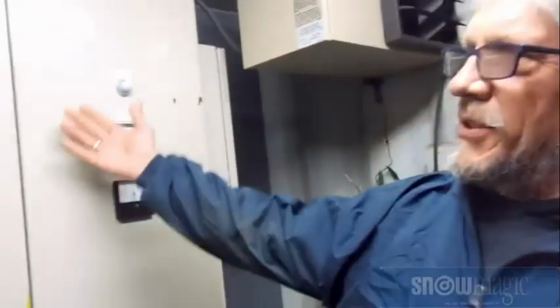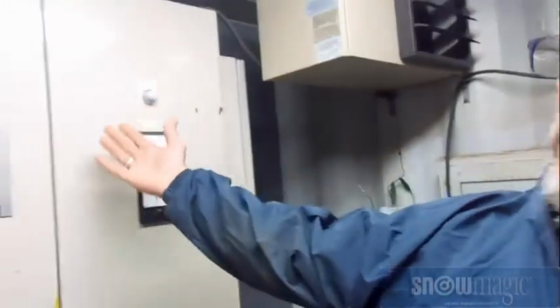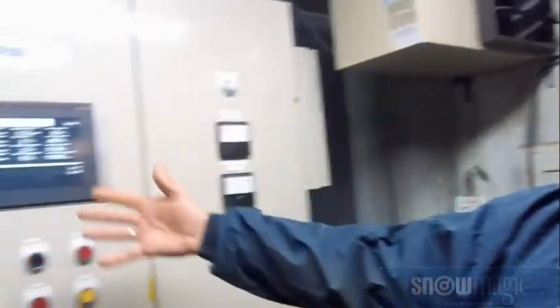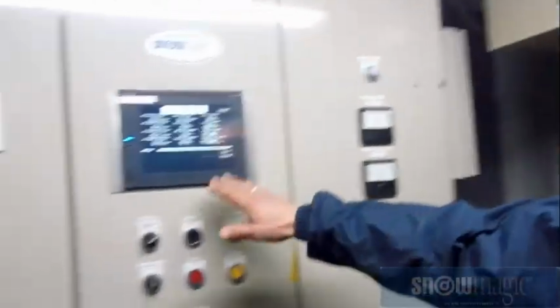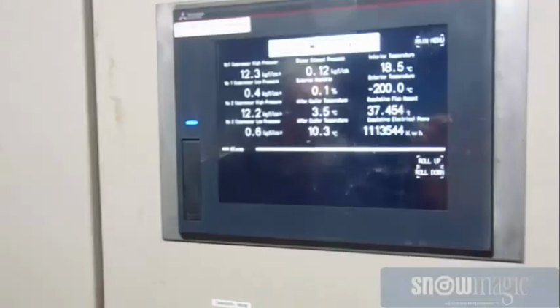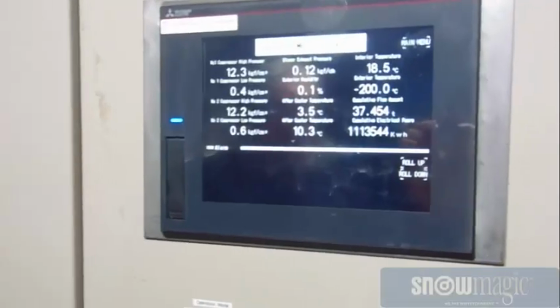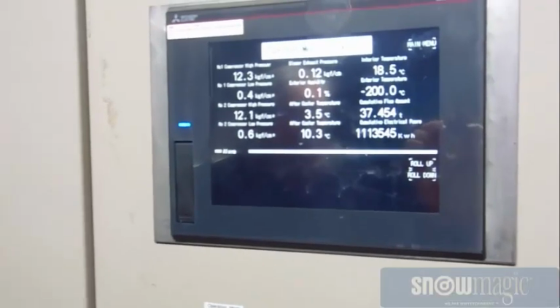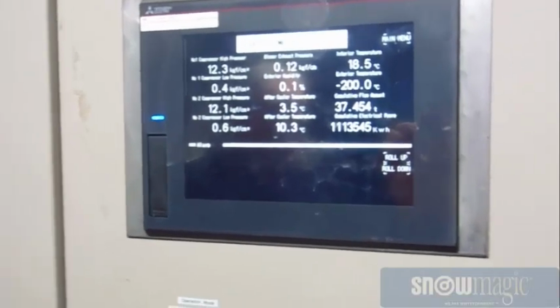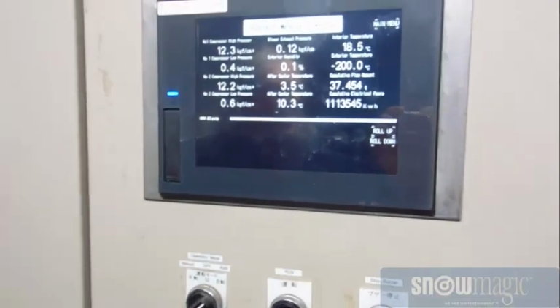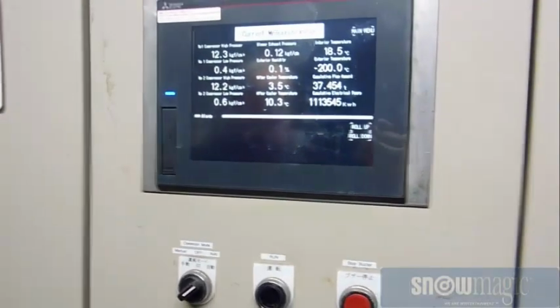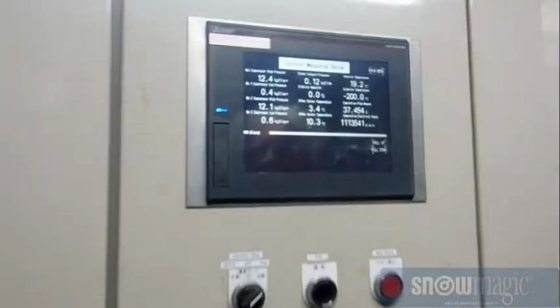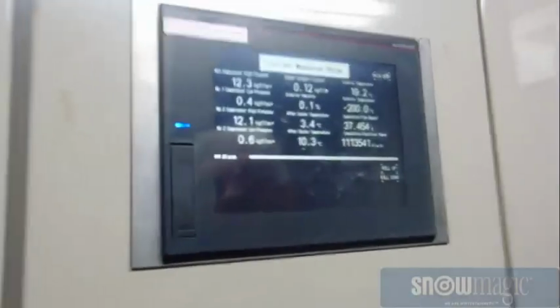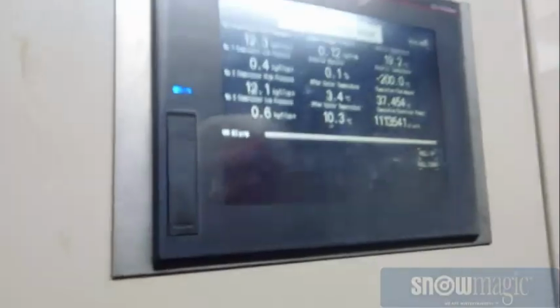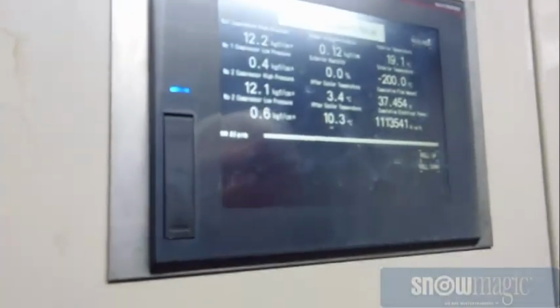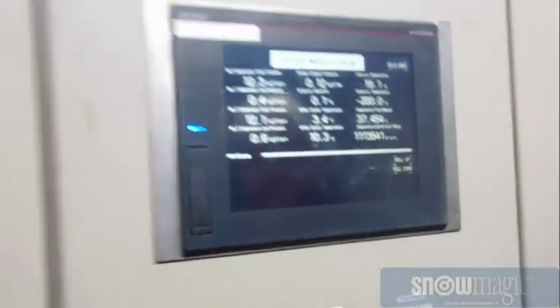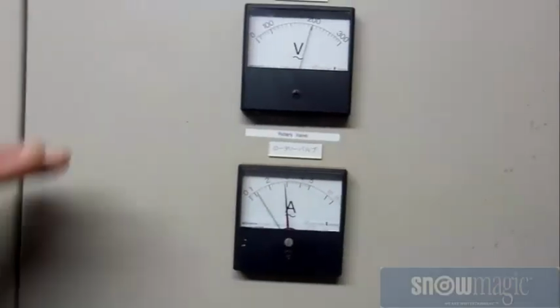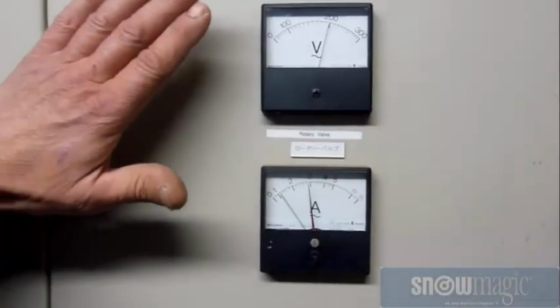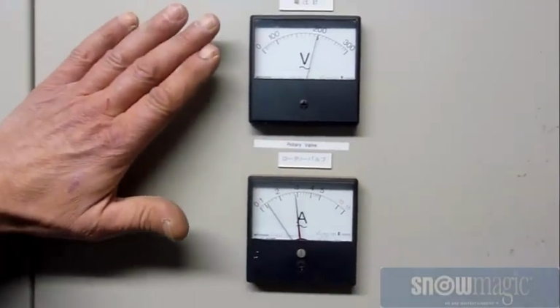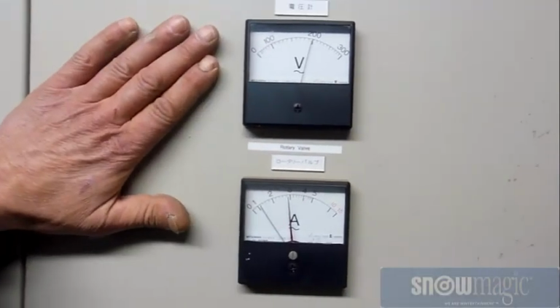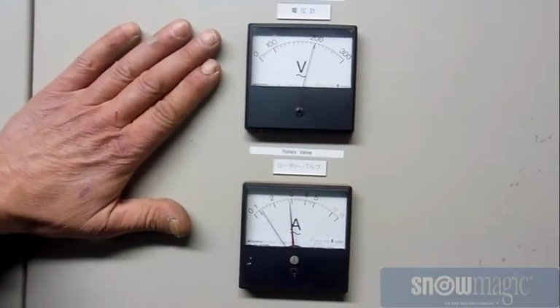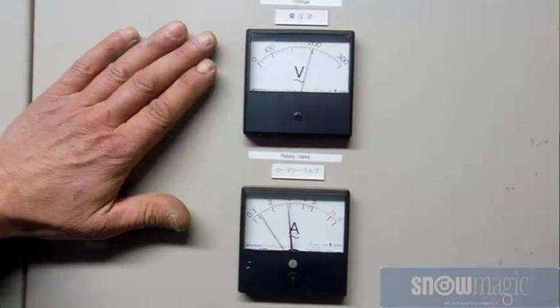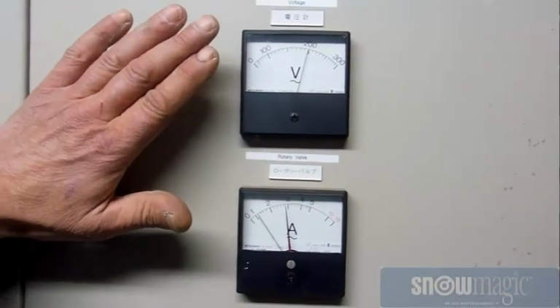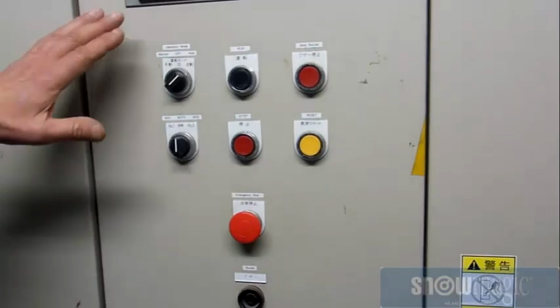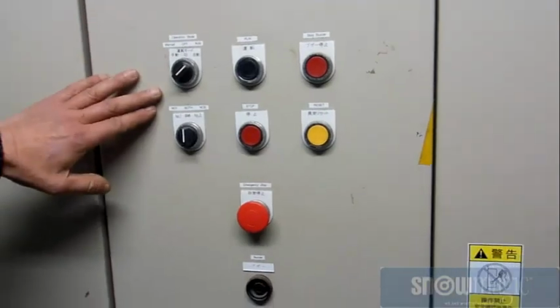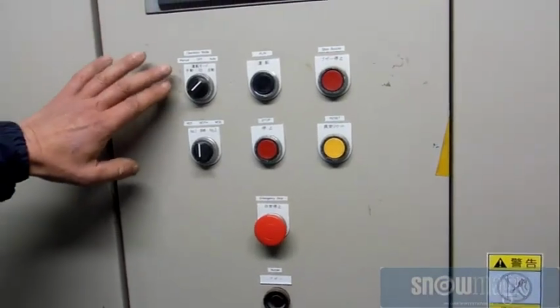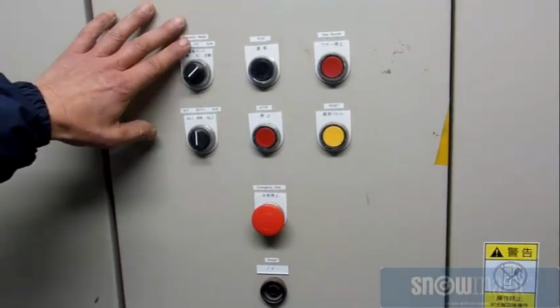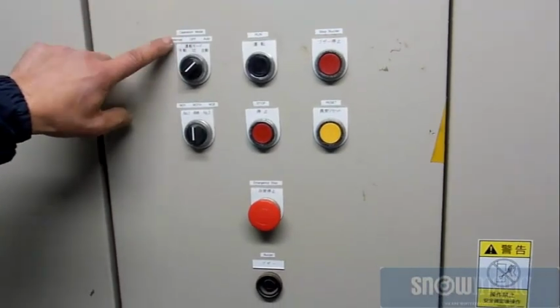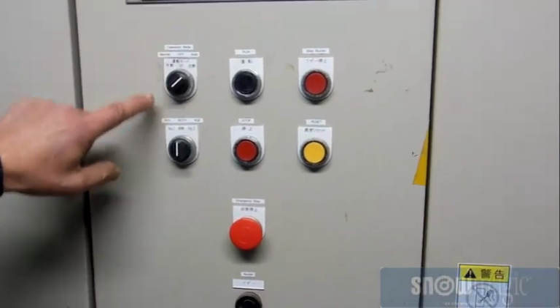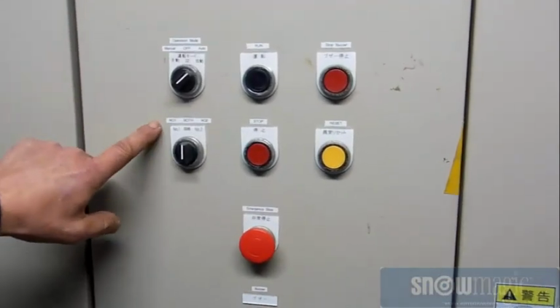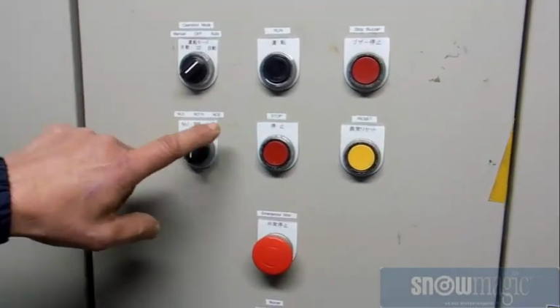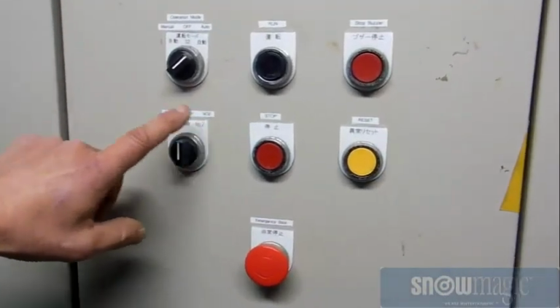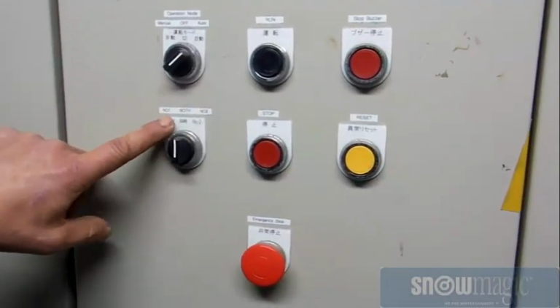This is our control panel with our touch screen. It gives us all our displays to let us know what the equipment is doing. Our gauges so we can monitor our voltage and our amps. These are the control buttons — you can run it in auto or manual, one drum, two drum, or a bolt drum.